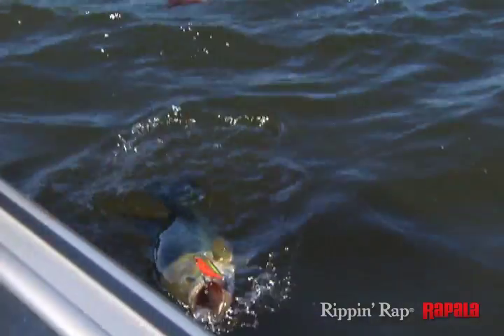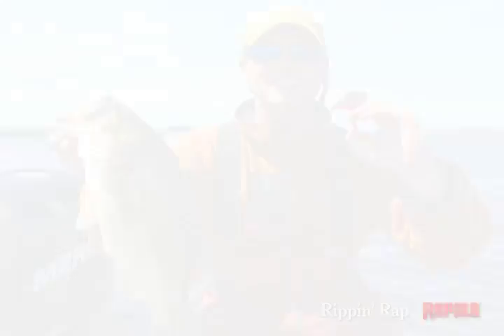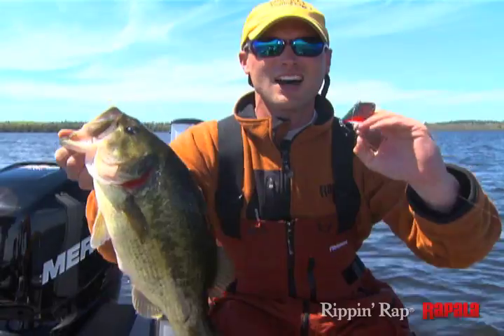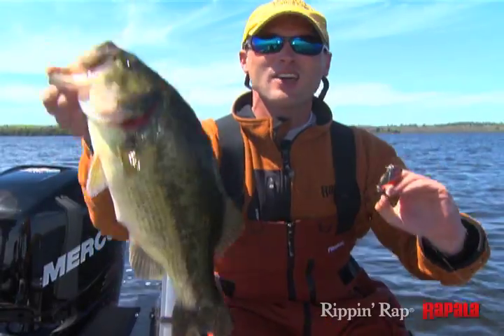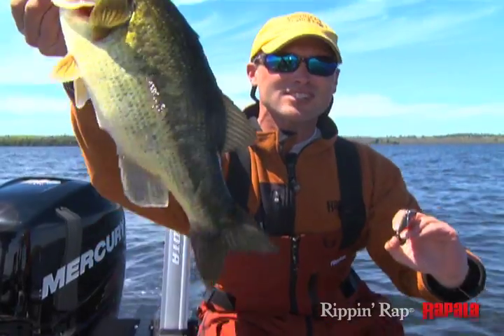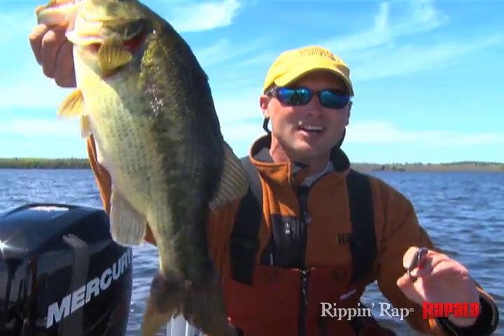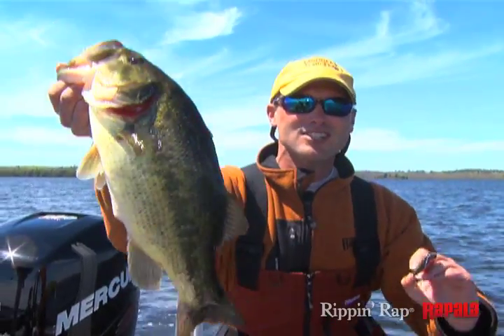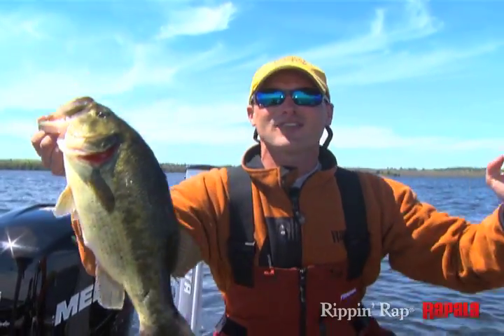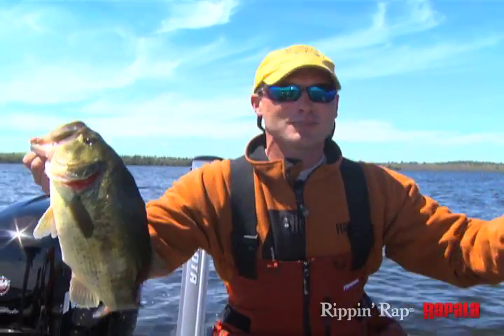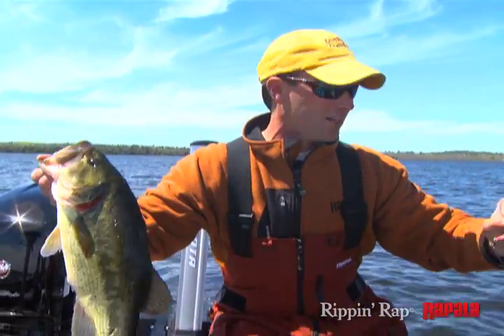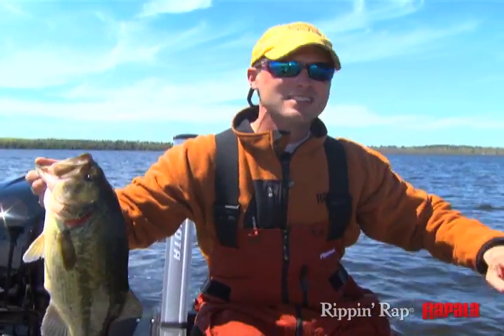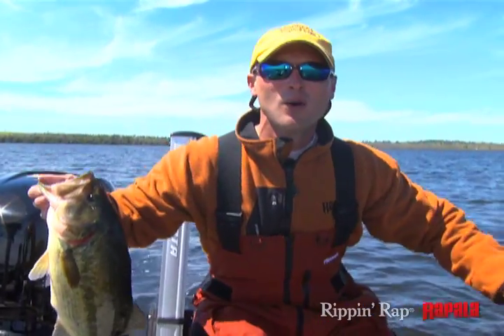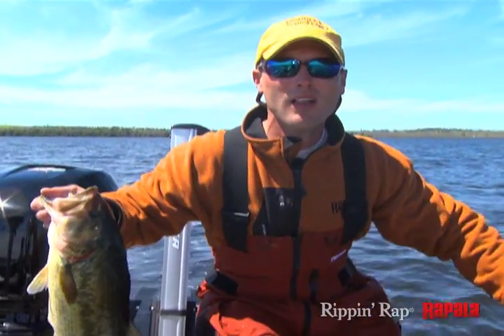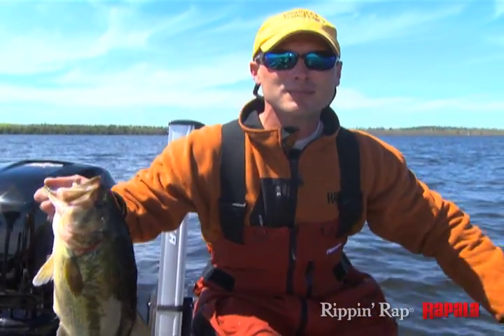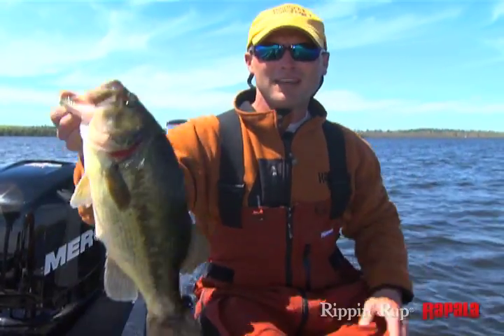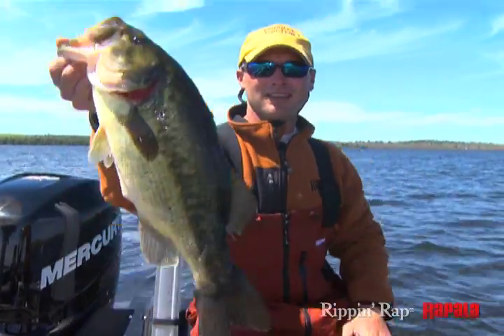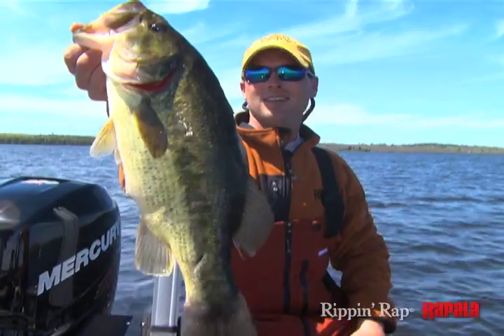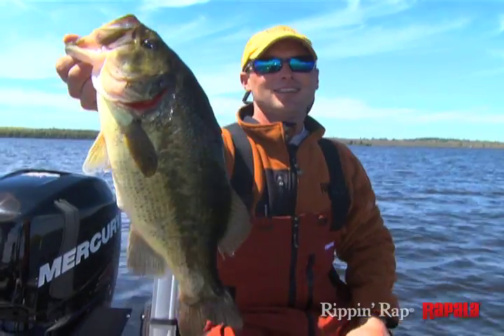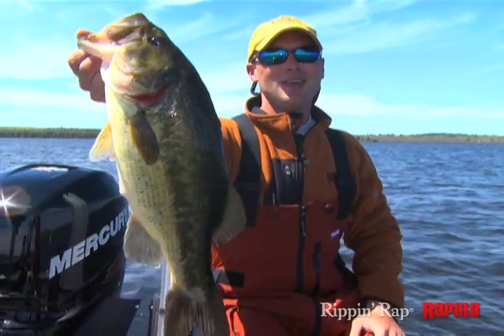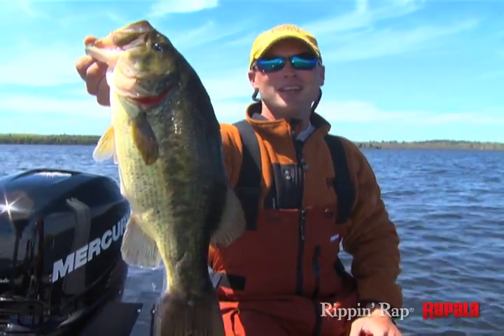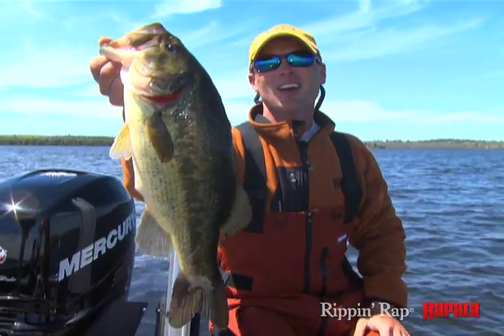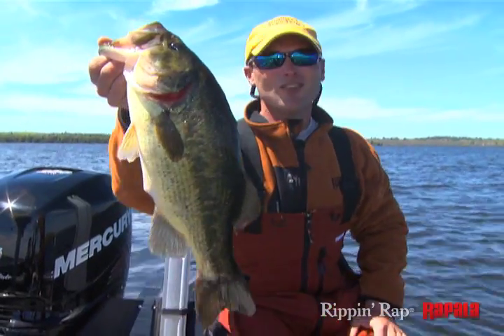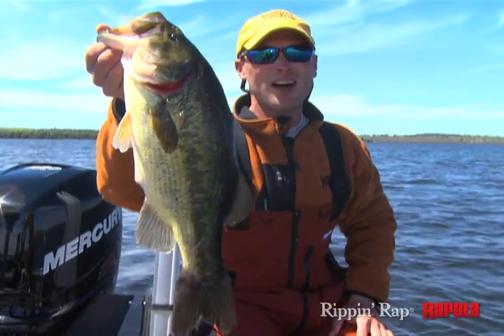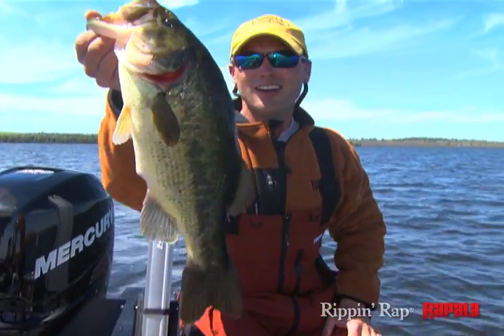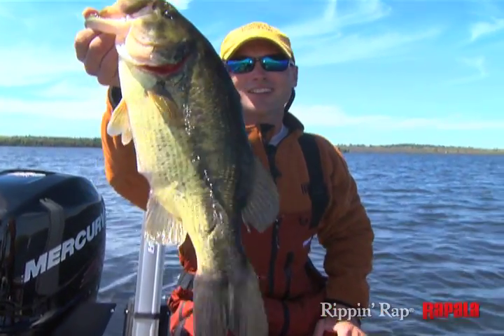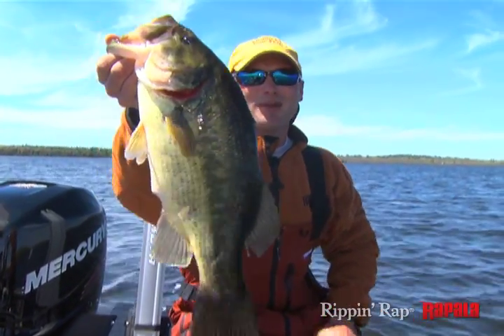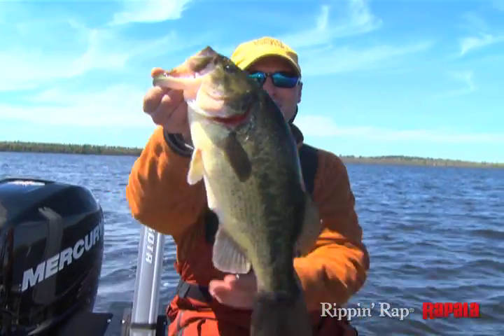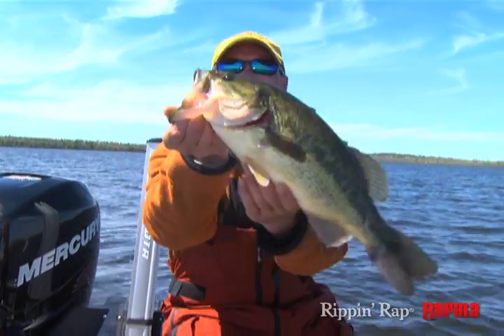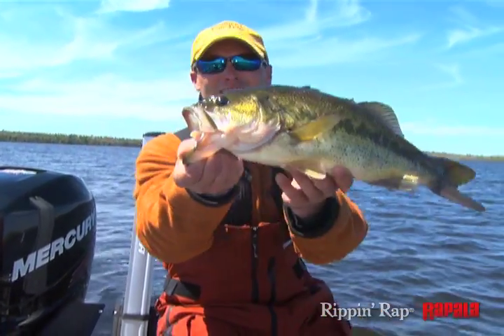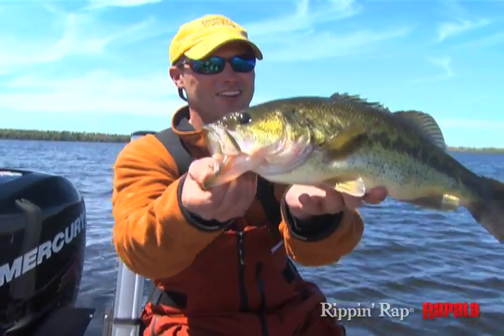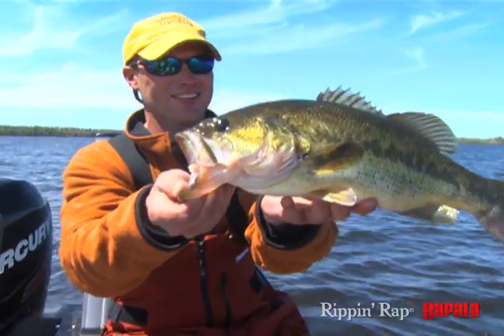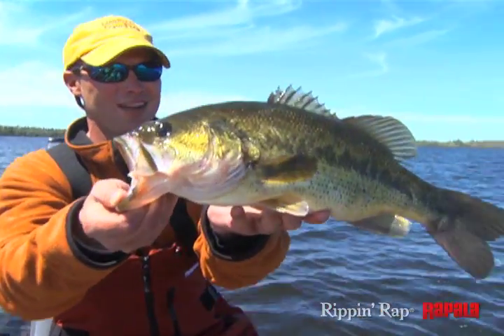Hands down, if it's largies, if it's smallies, walleyes, pike — you name it — cover water, catch great fish, and call it a good time.